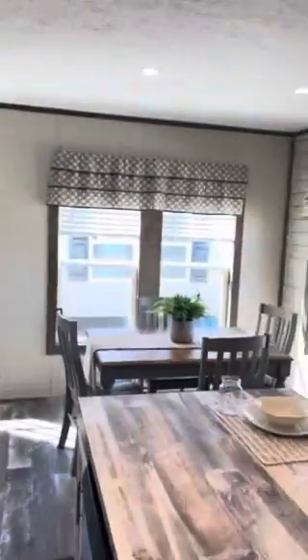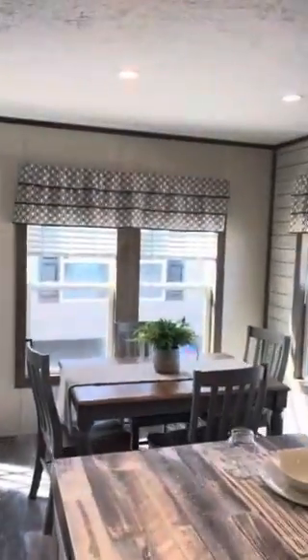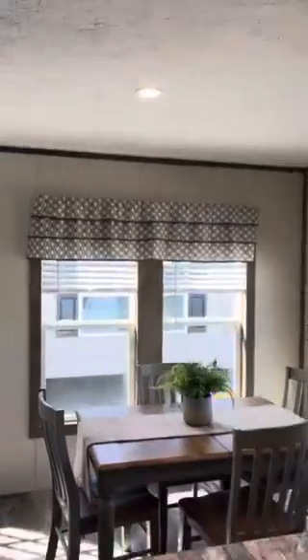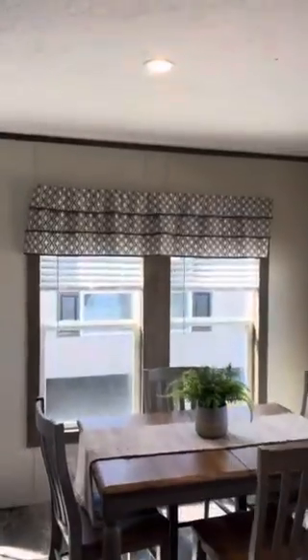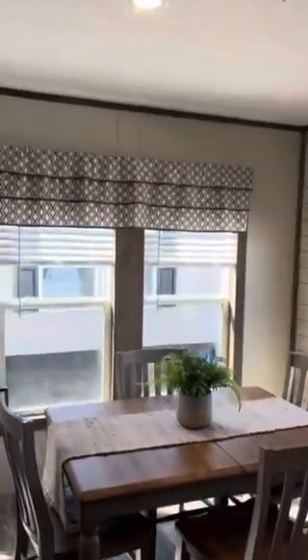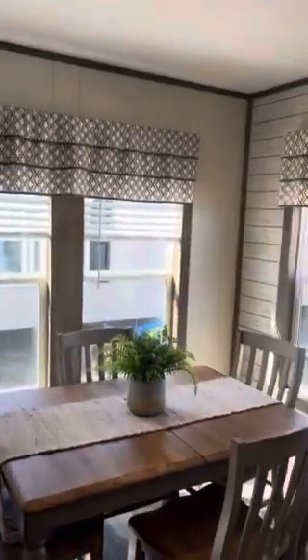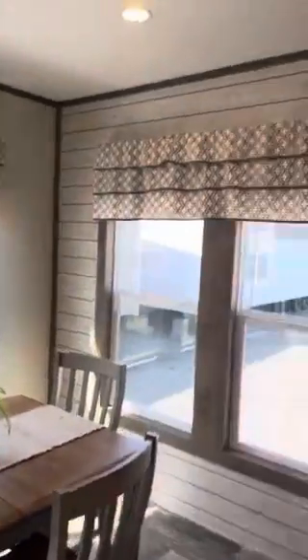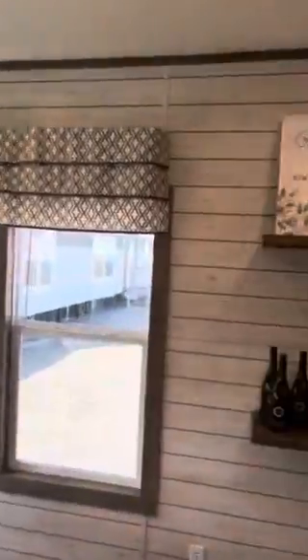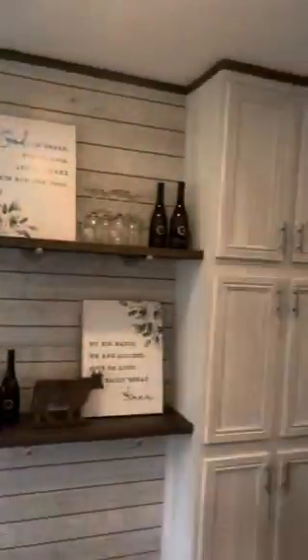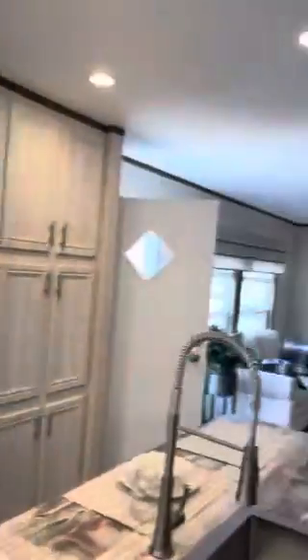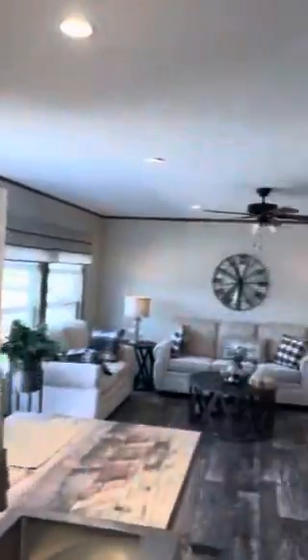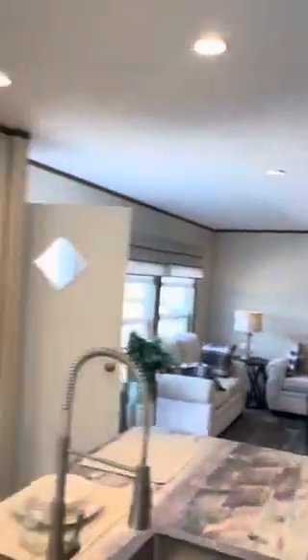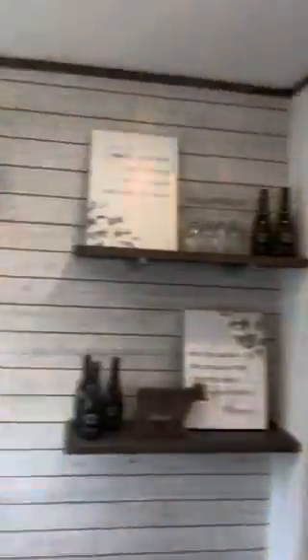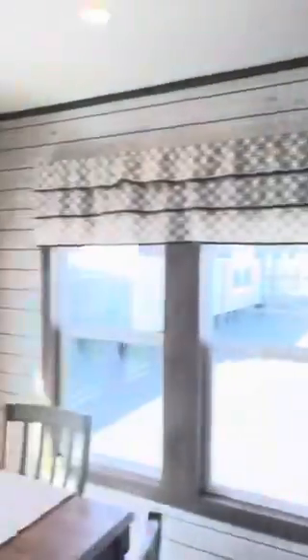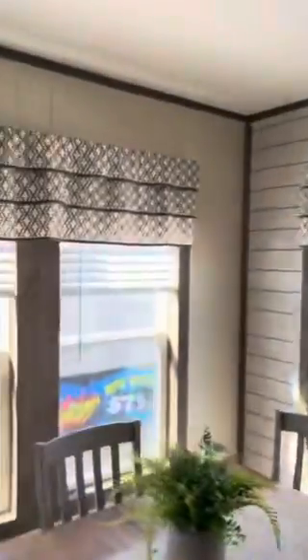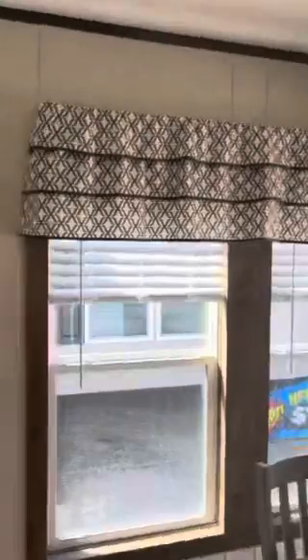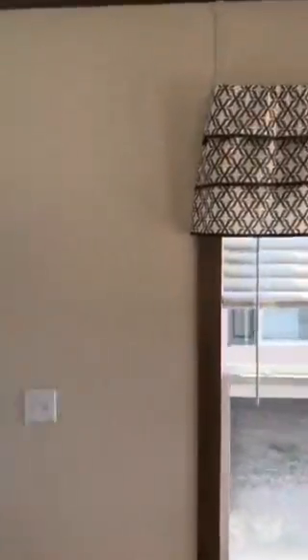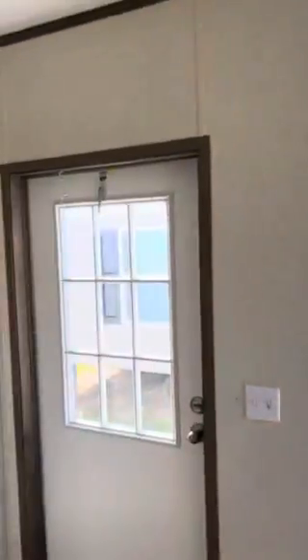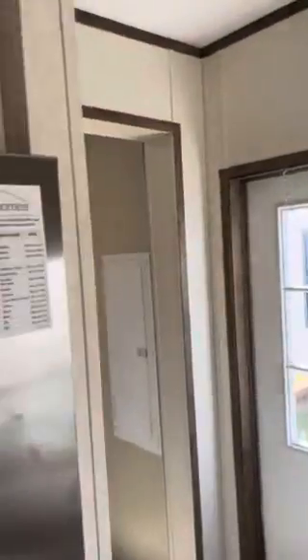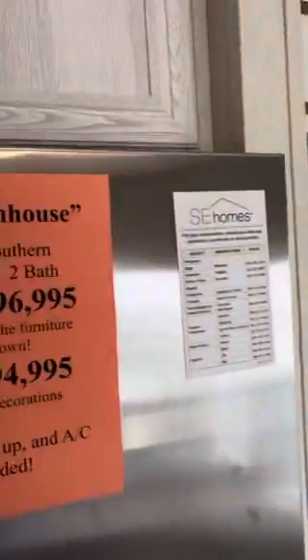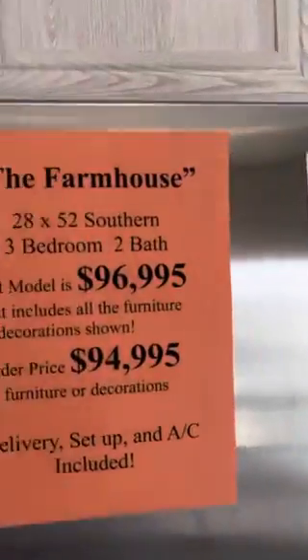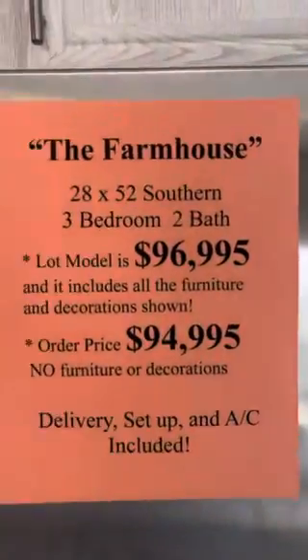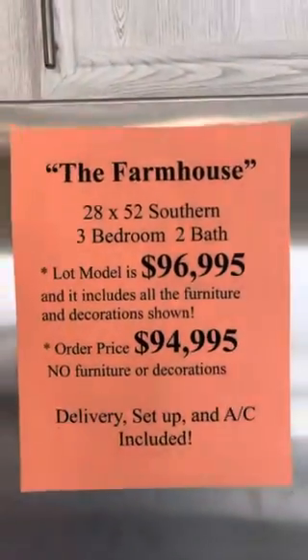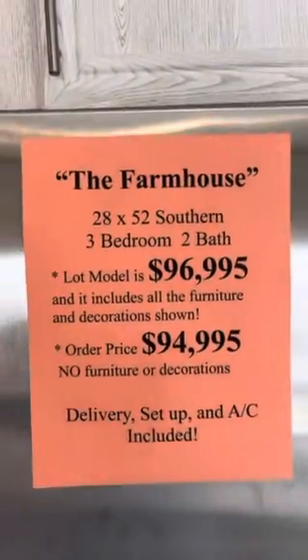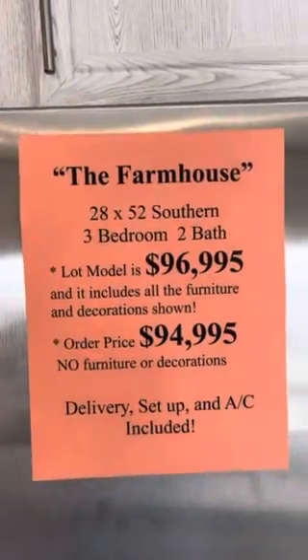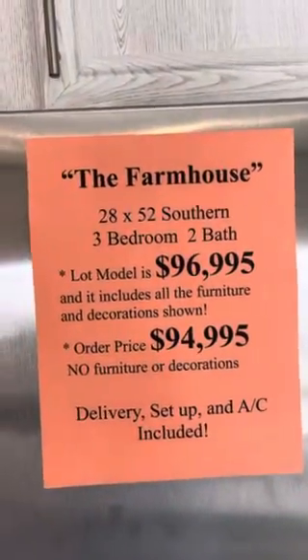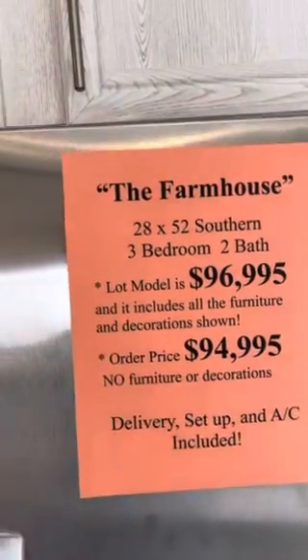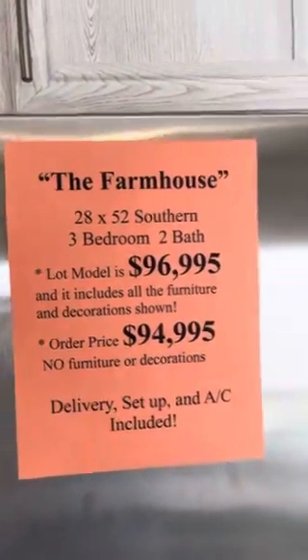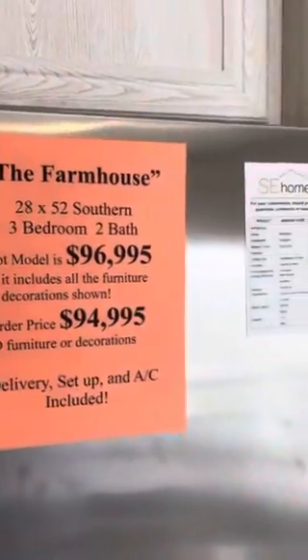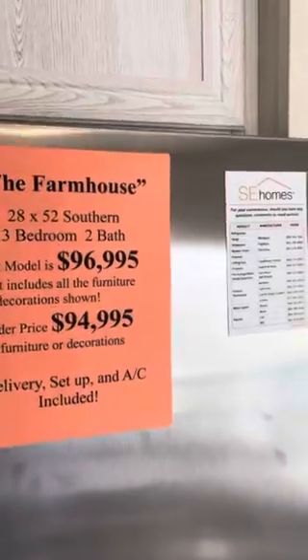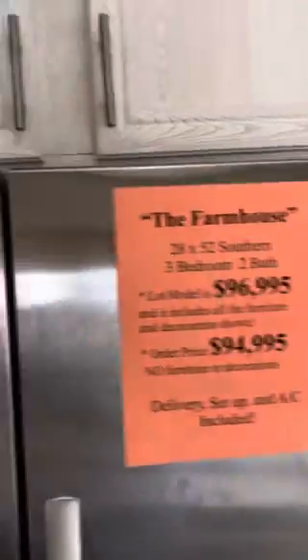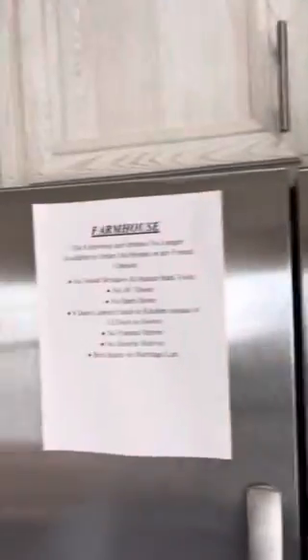For $96,995 you get all the furniture and decorations that you see here within a 75 mile radius. Or if you don't want the furniture, $94,995 and we can order this home to spec it exactly the way you see it here now.